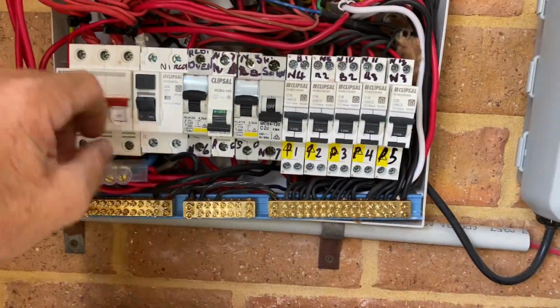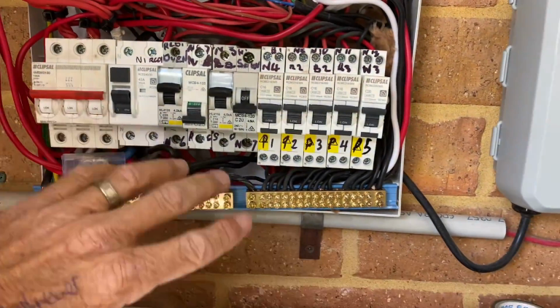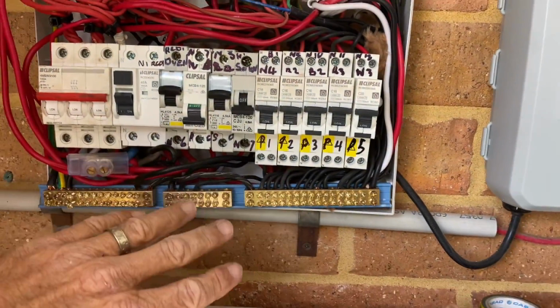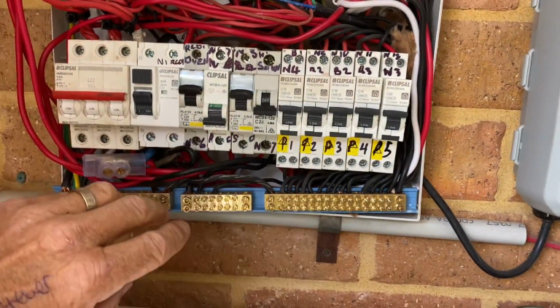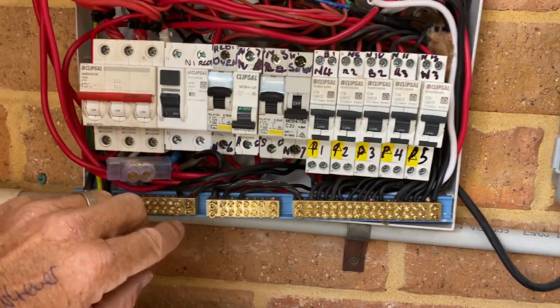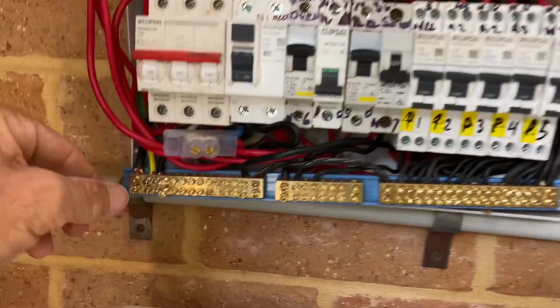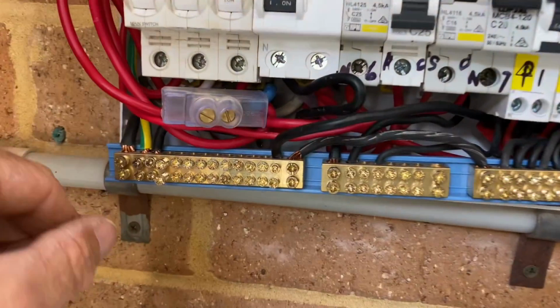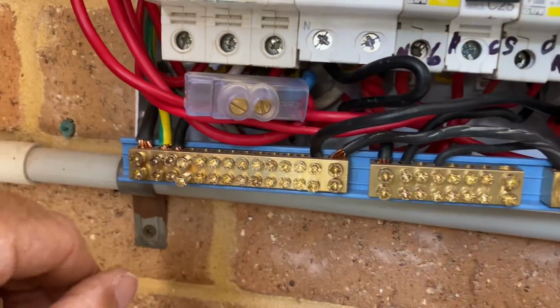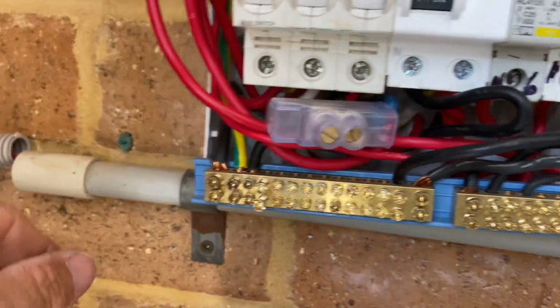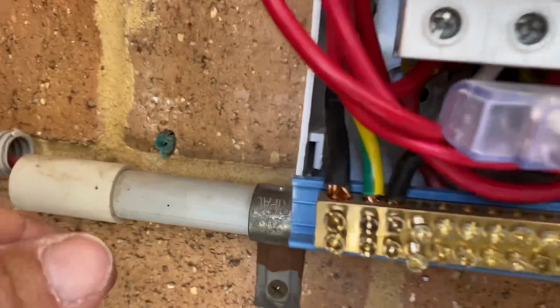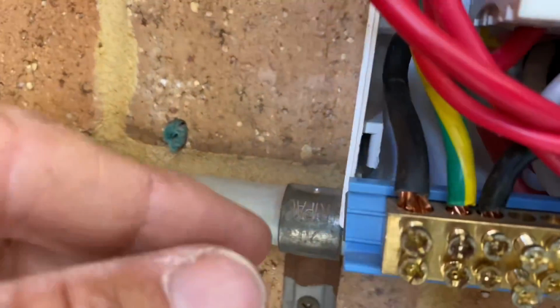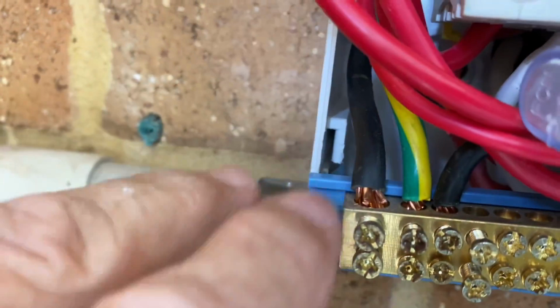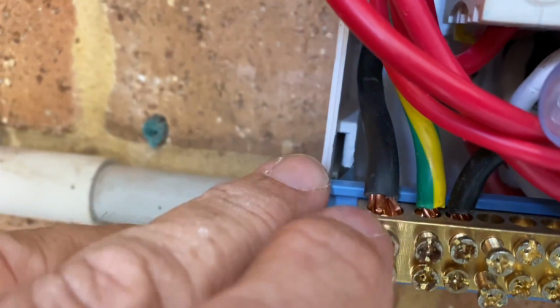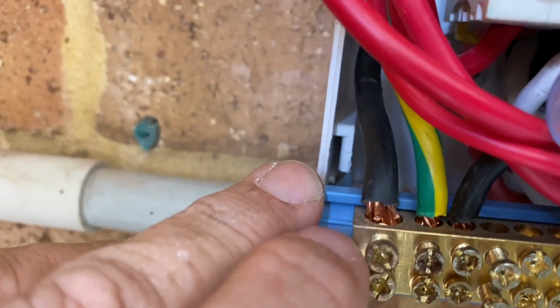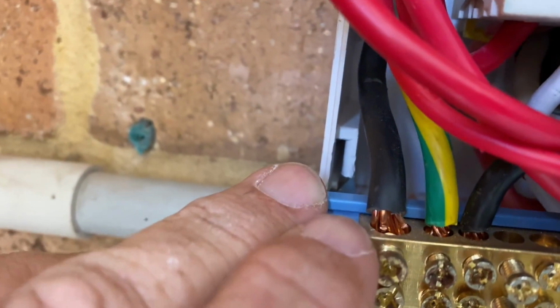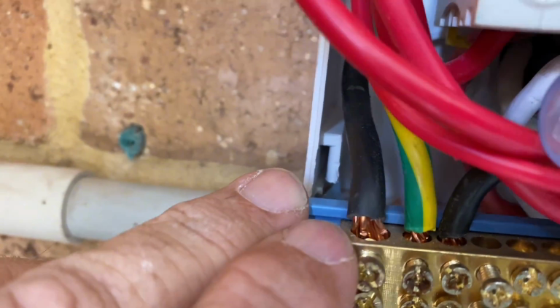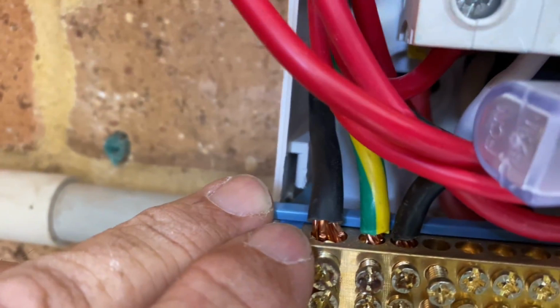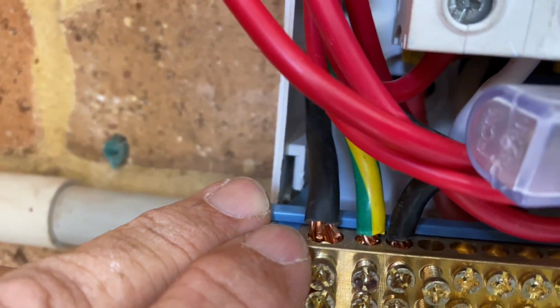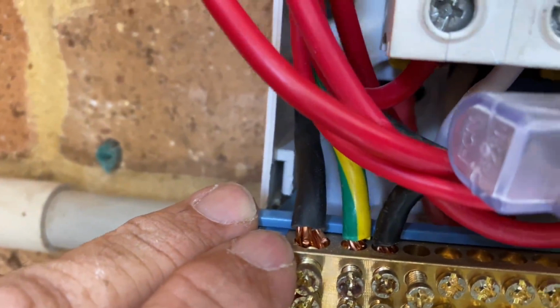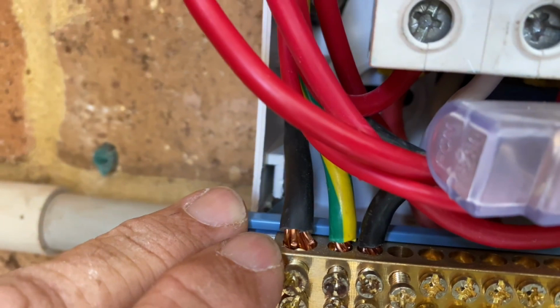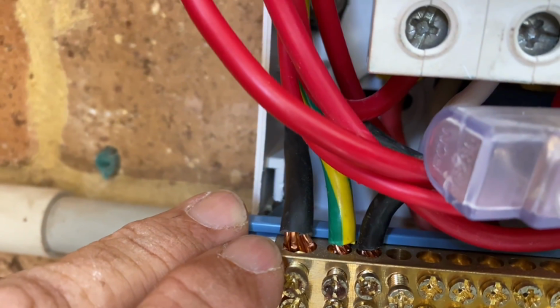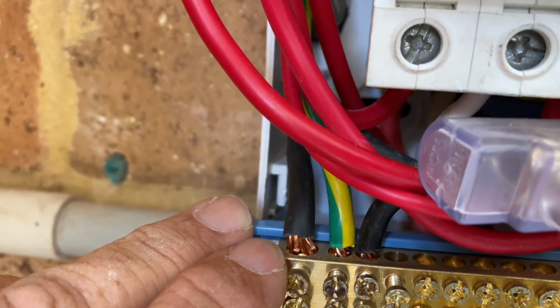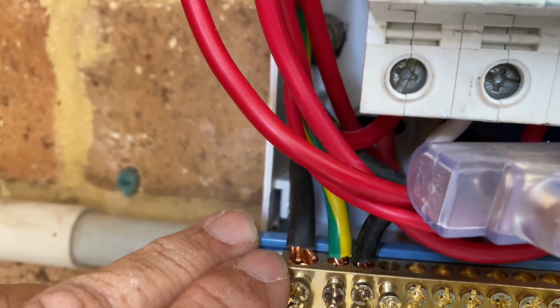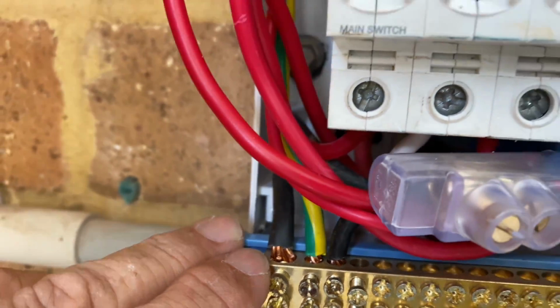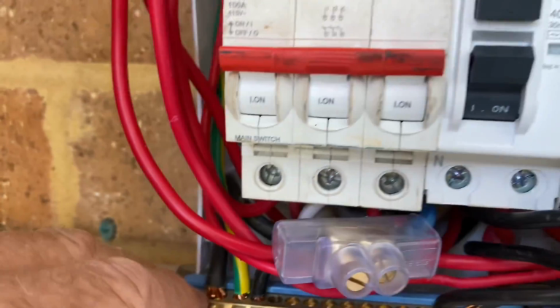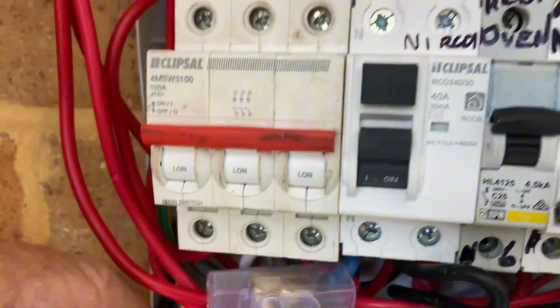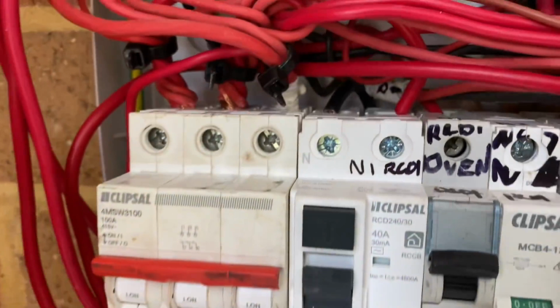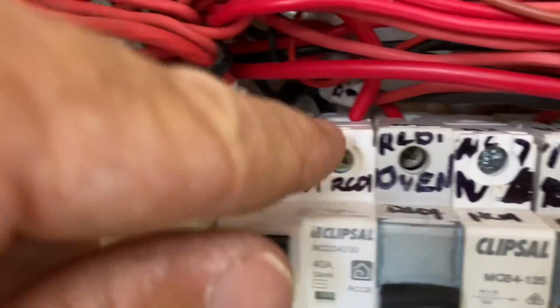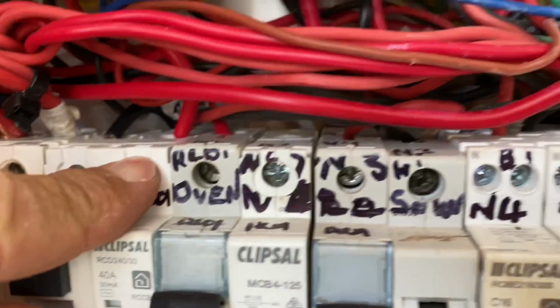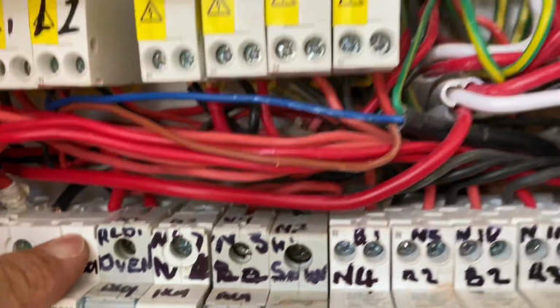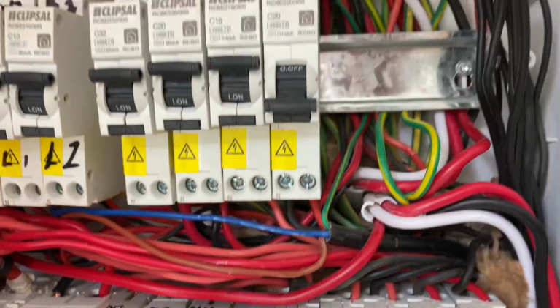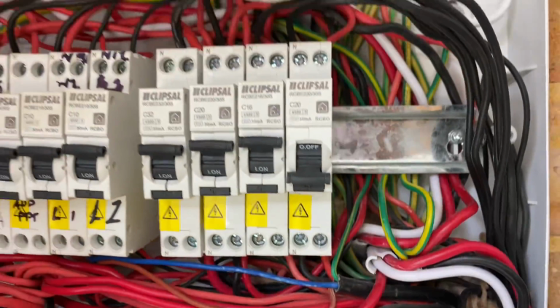Everything's just hanging in there. You've got cables which have been stripped and been nicked, so they're not able to operate at their full capacity. They're popping out of circuit breakers. It's just a mess.